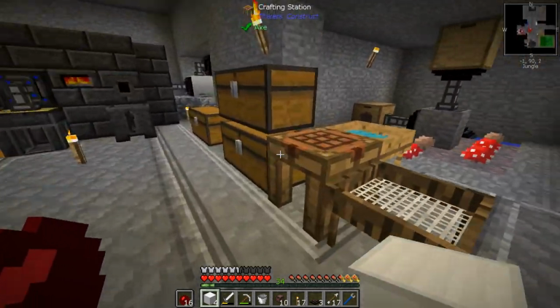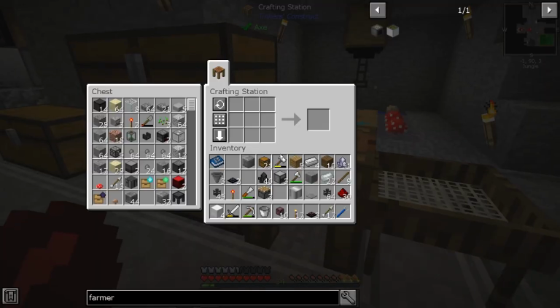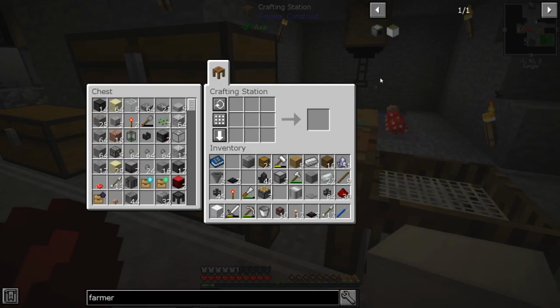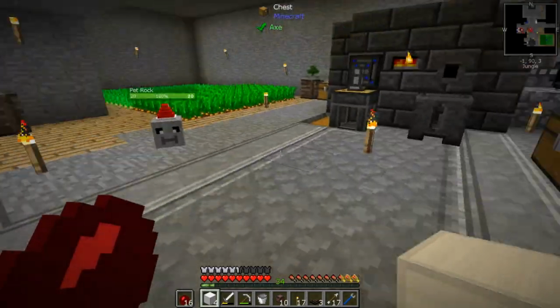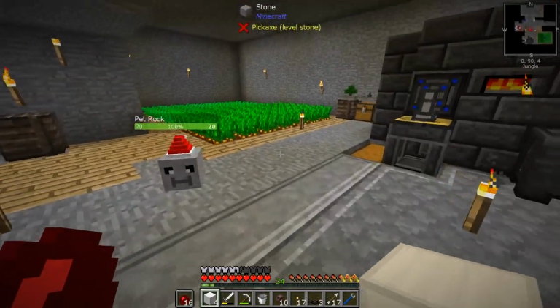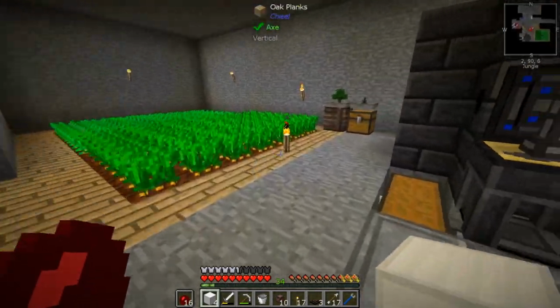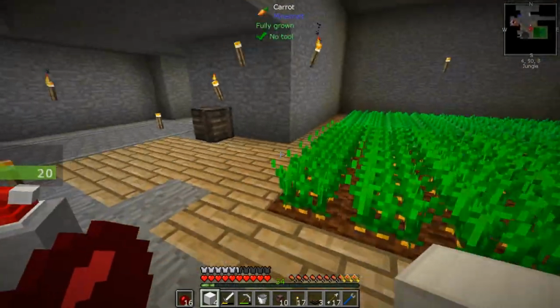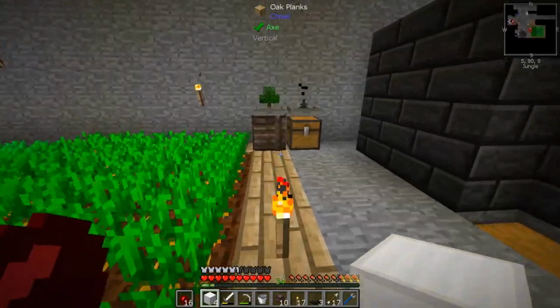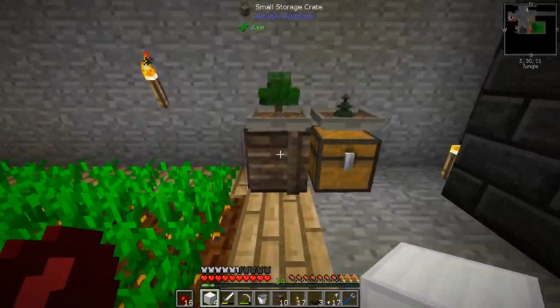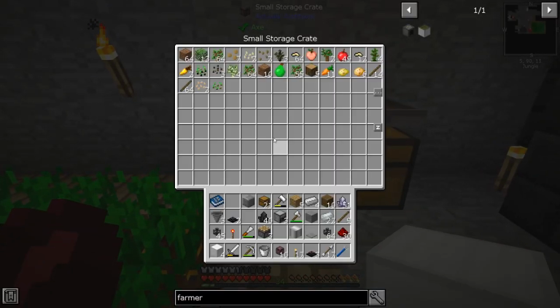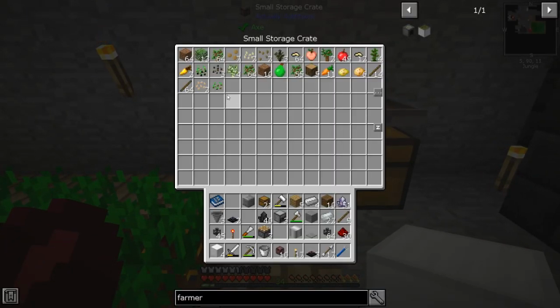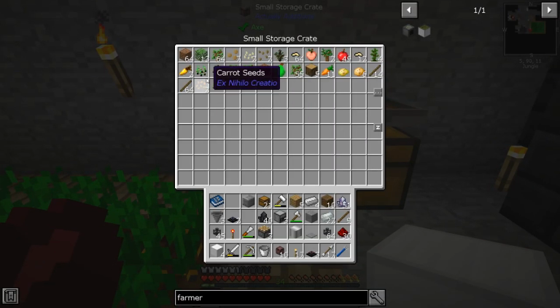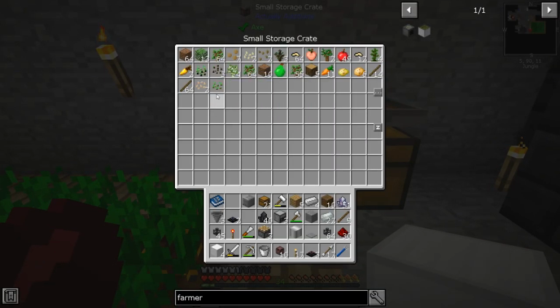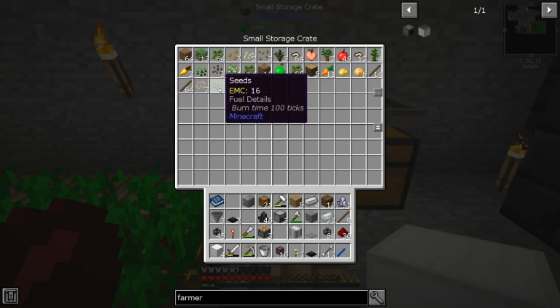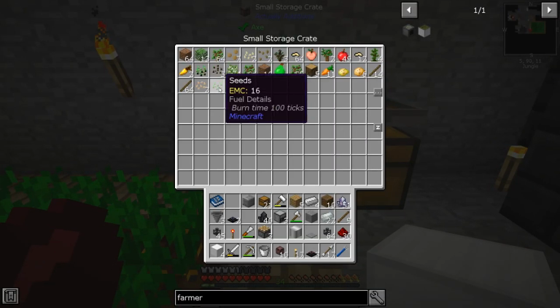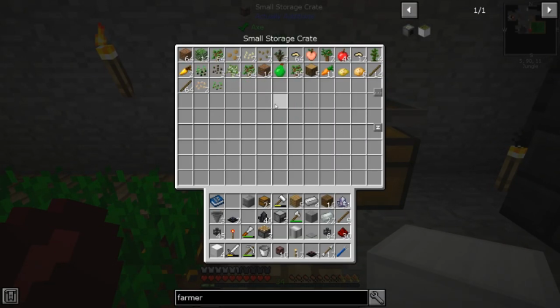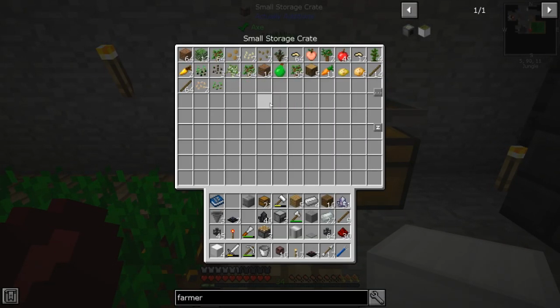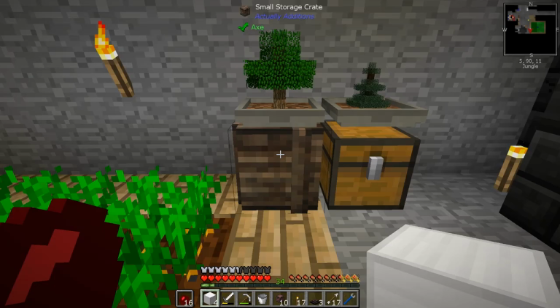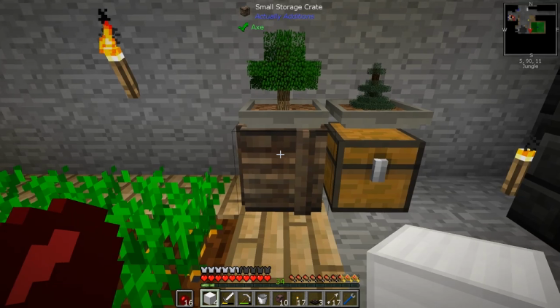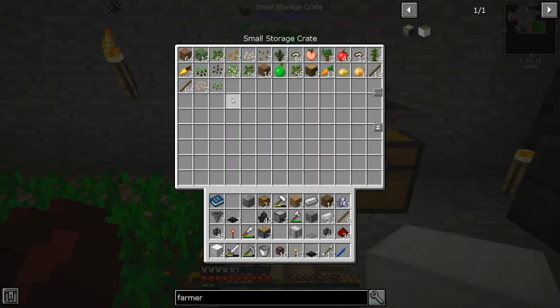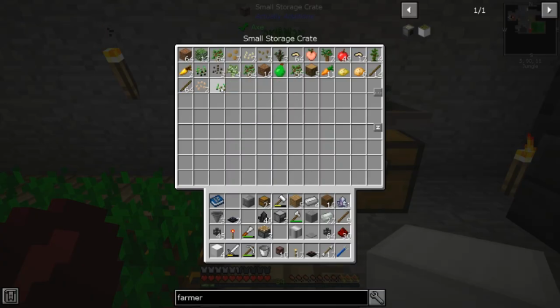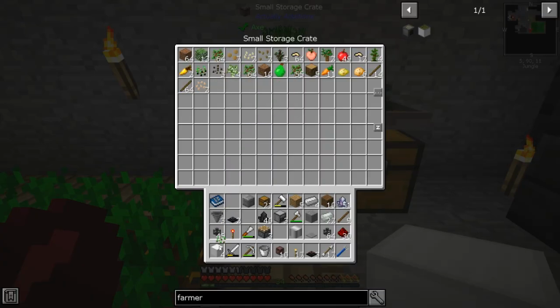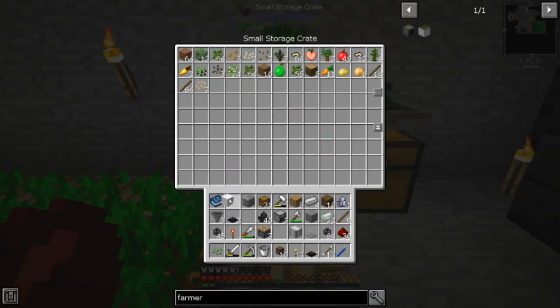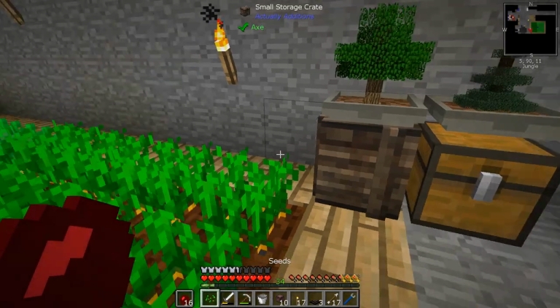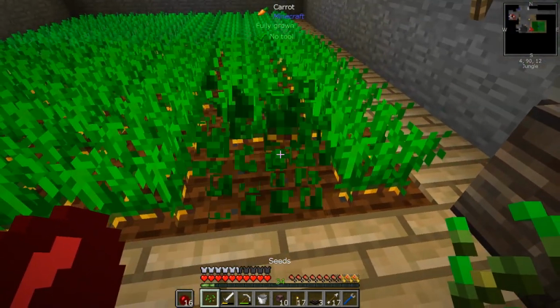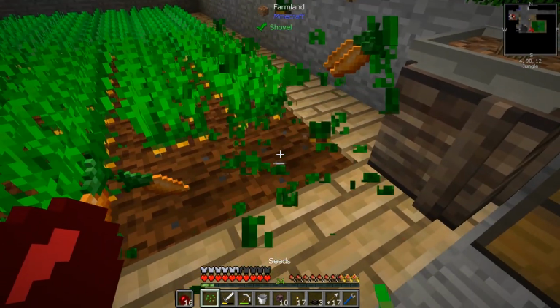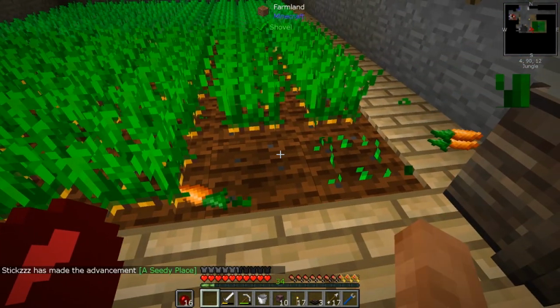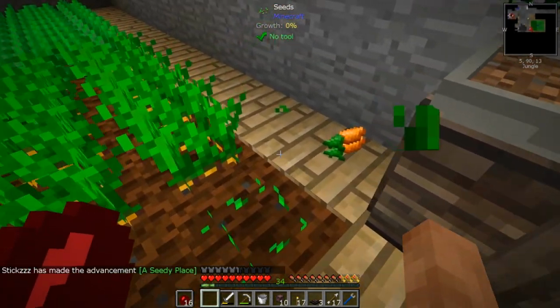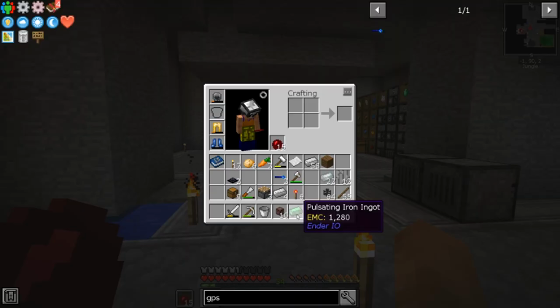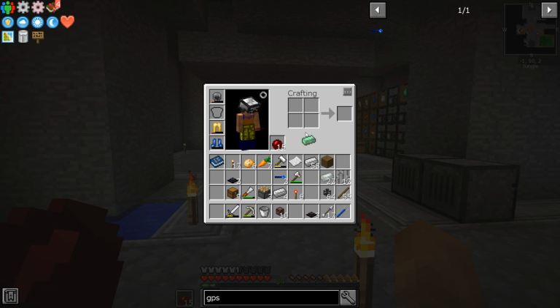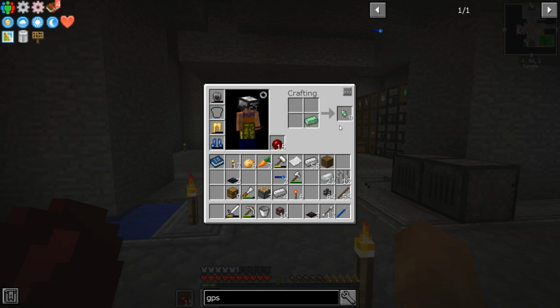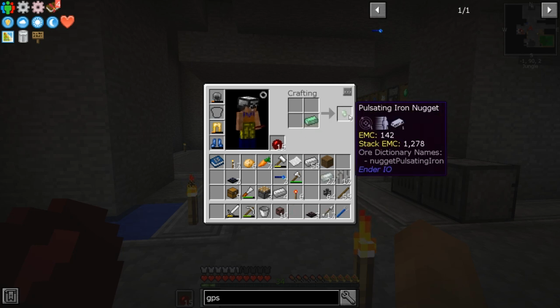So we have the farmer now. We need some seeds. Where would we find seeds? Seeds are in here. We have one seed. That's not good enough. We need some more seeds. I didn't think about that. Okay, we got our pulsating iron. So we will turn that into item conduits in a second.